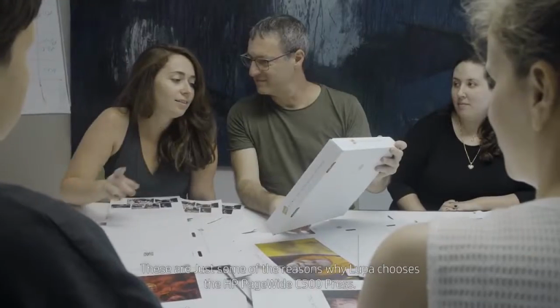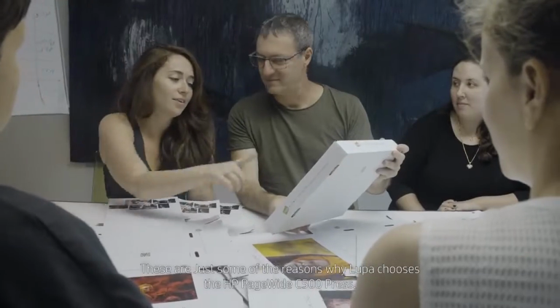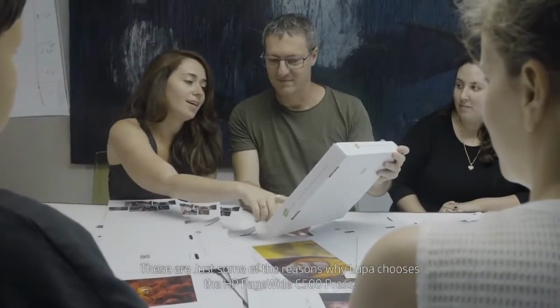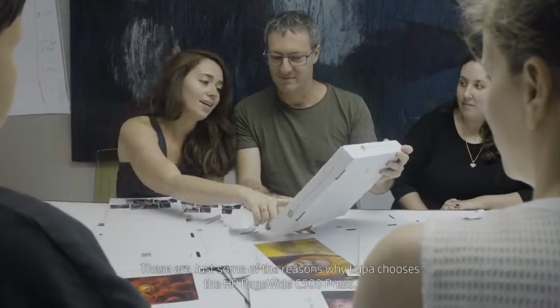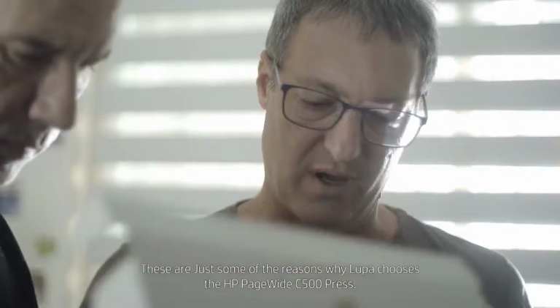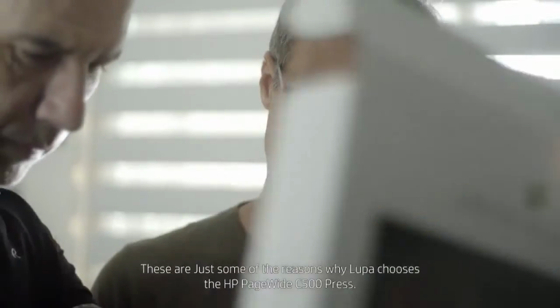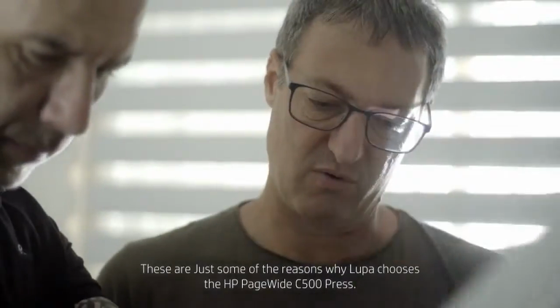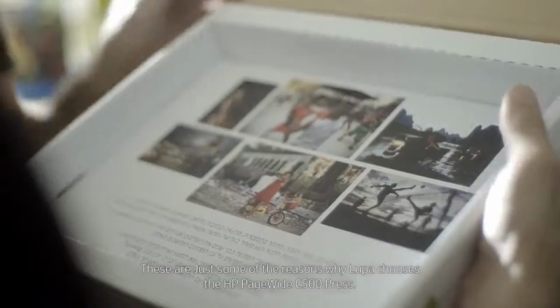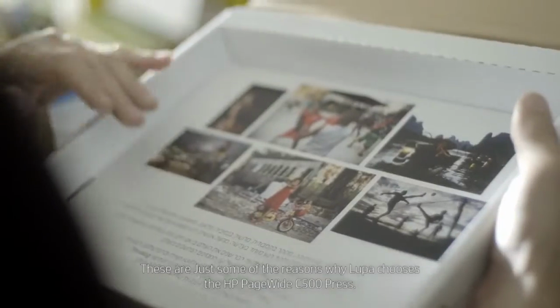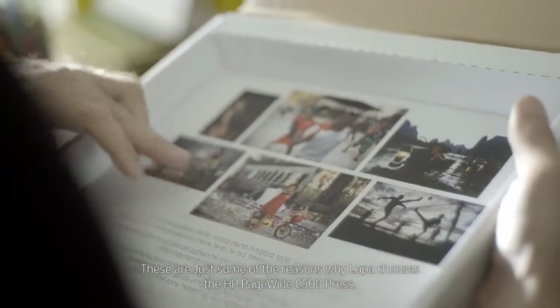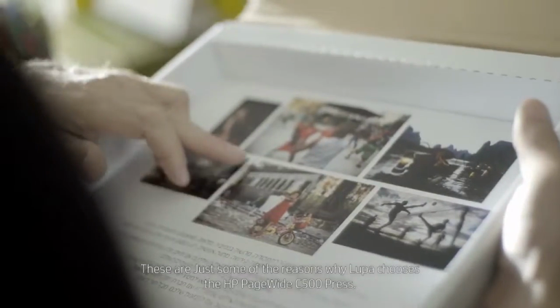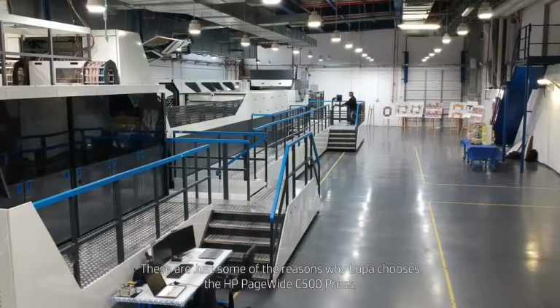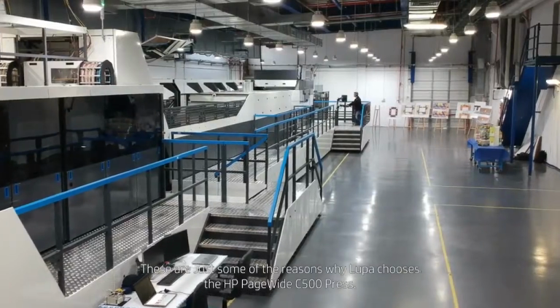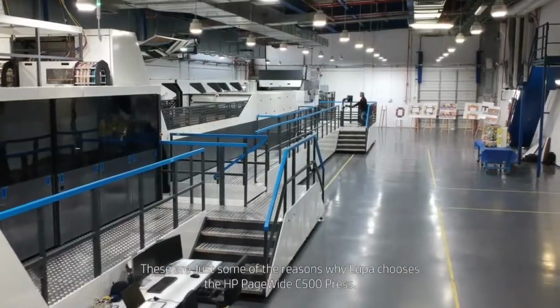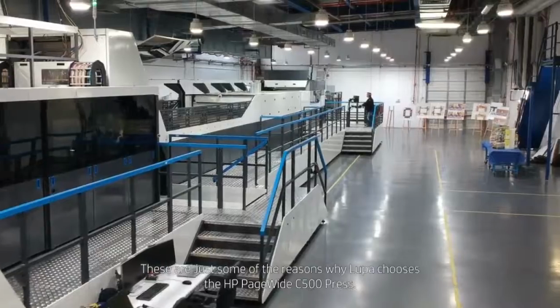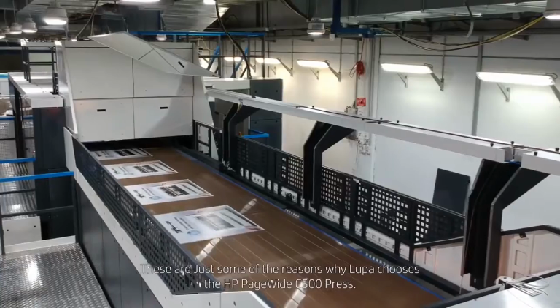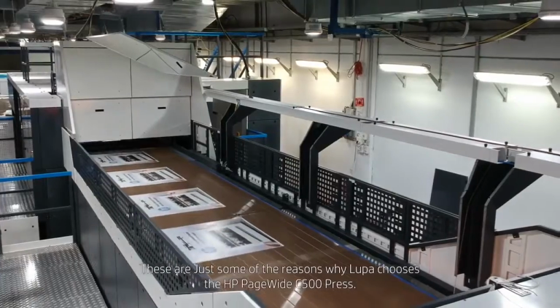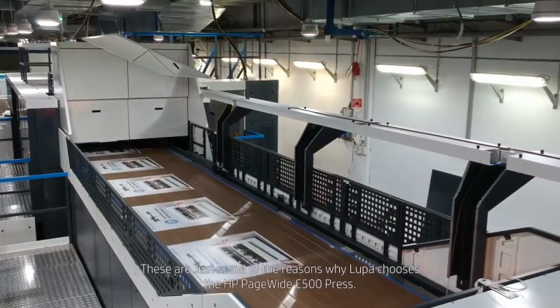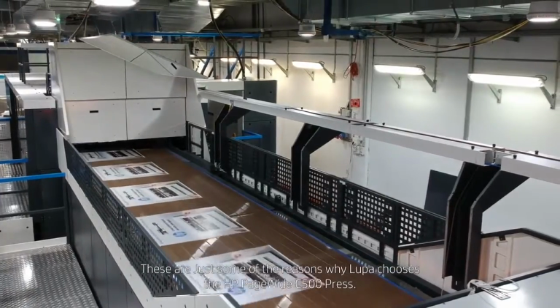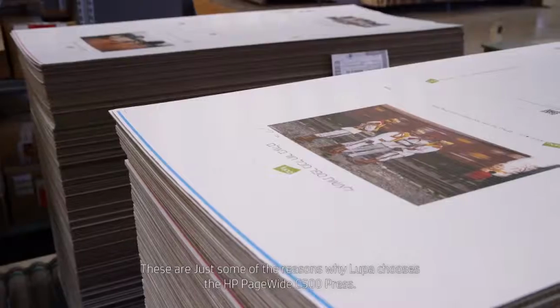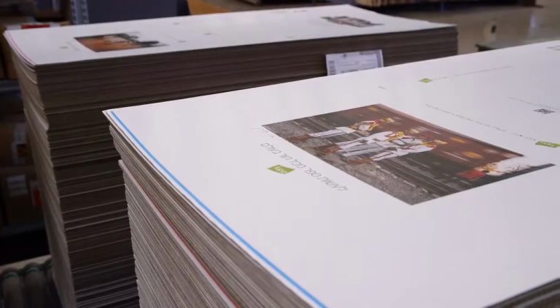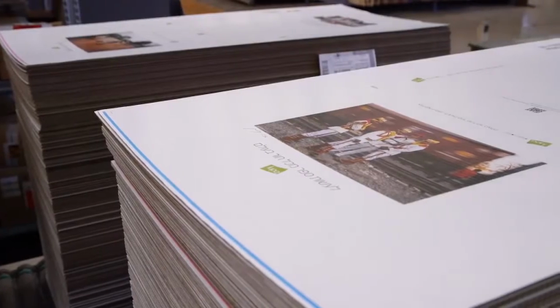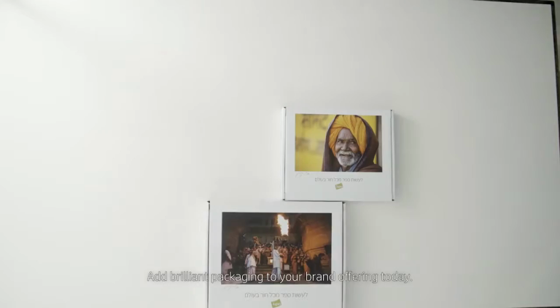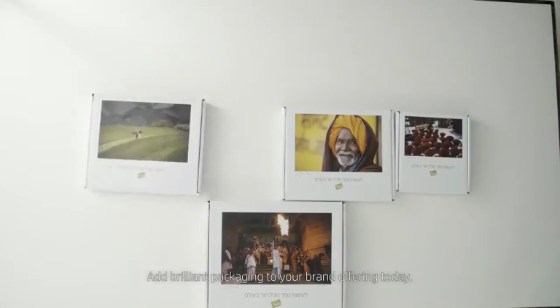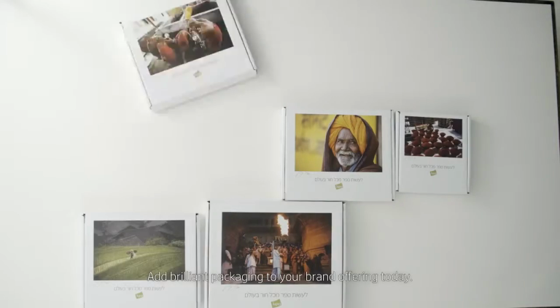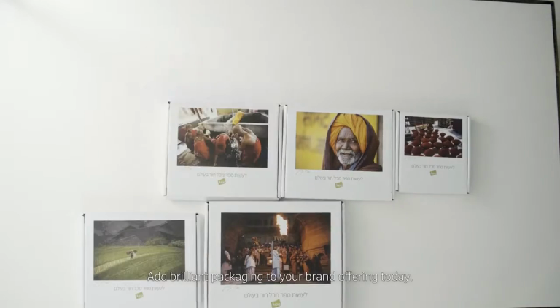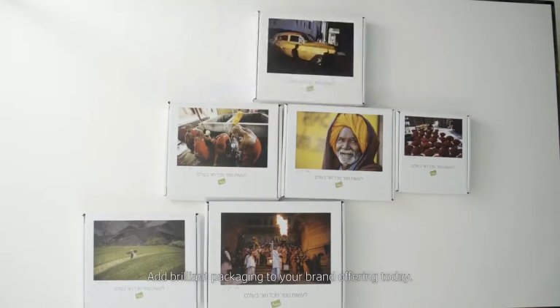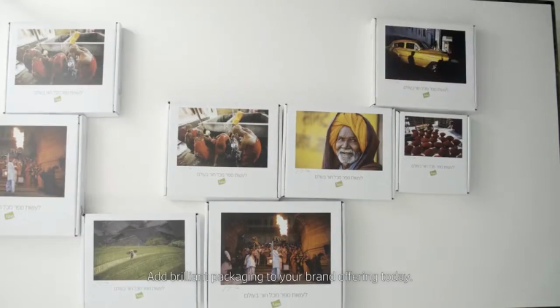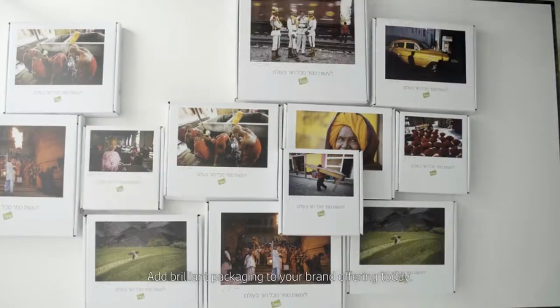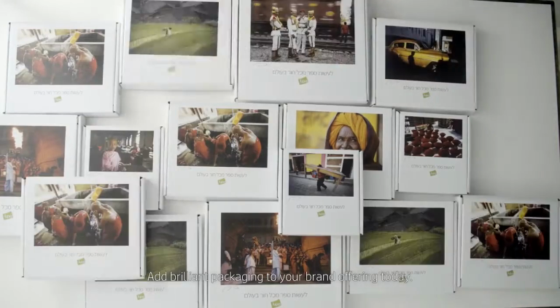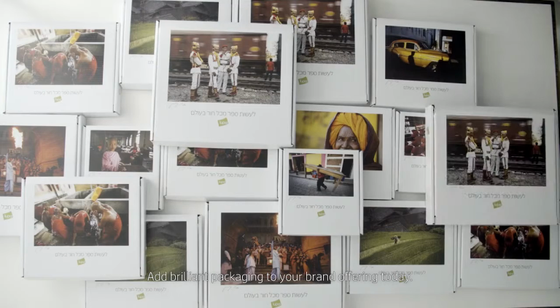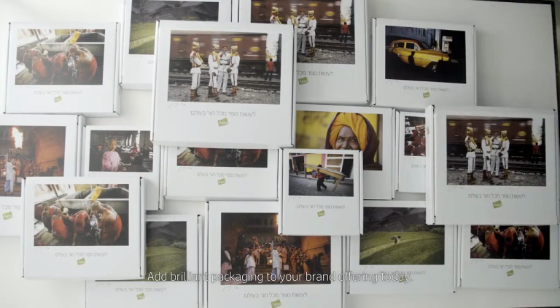These are just some of the reasons why Looper chooses the HP PageWide C500 press. Add brilliant packaging to your brand offerings today.